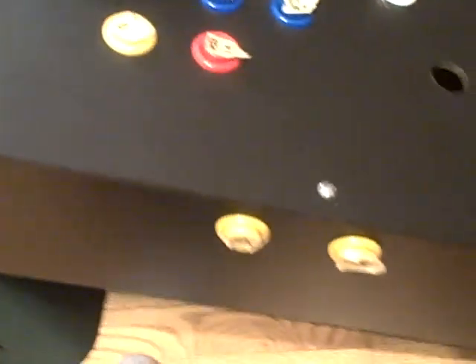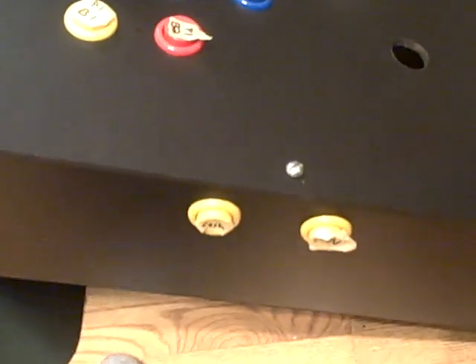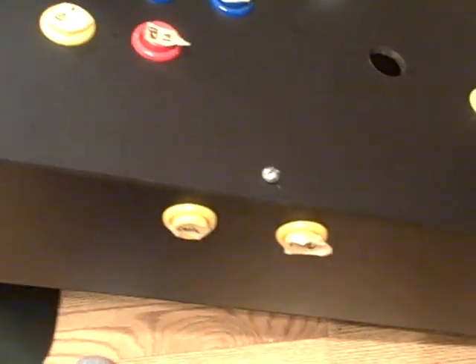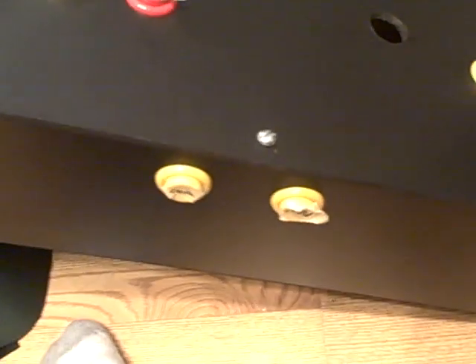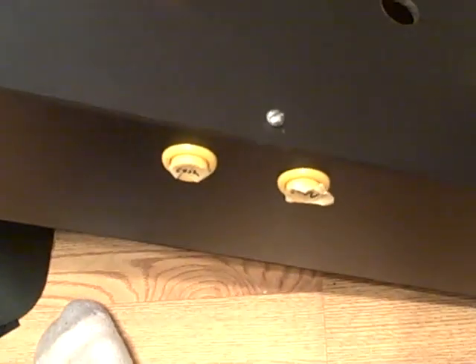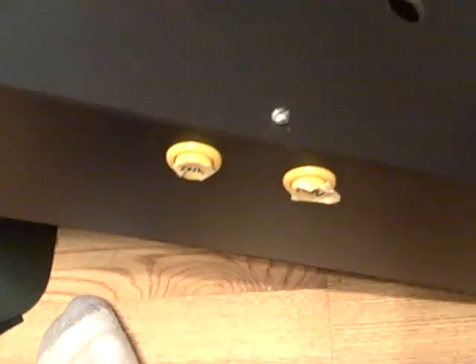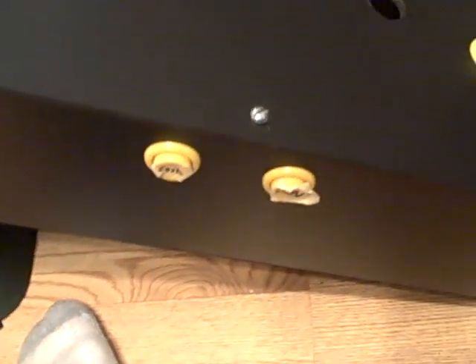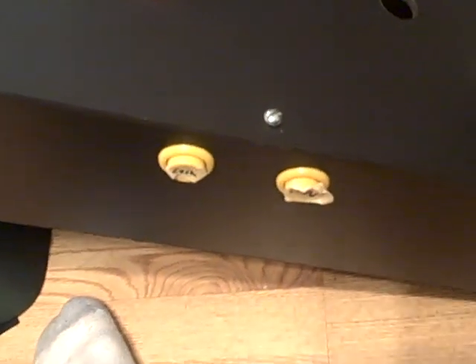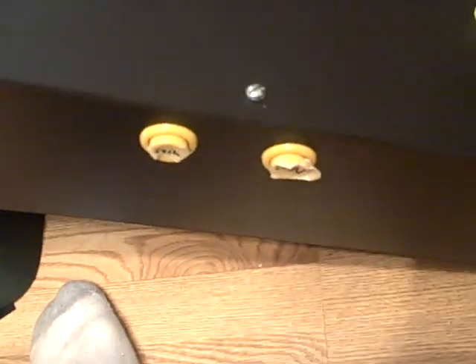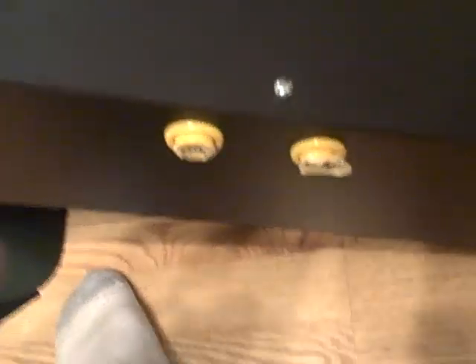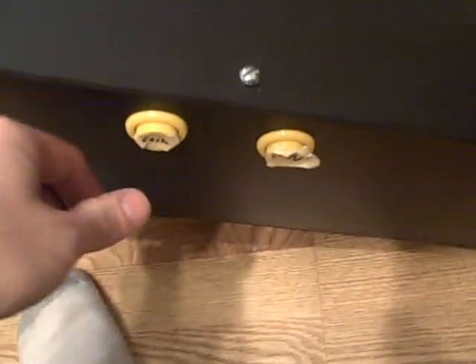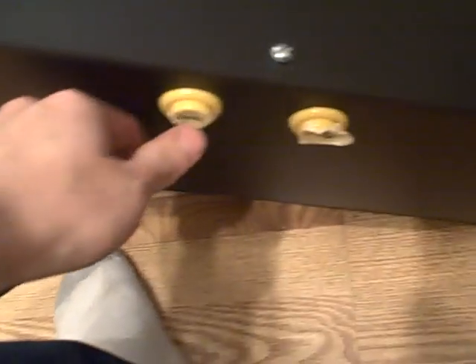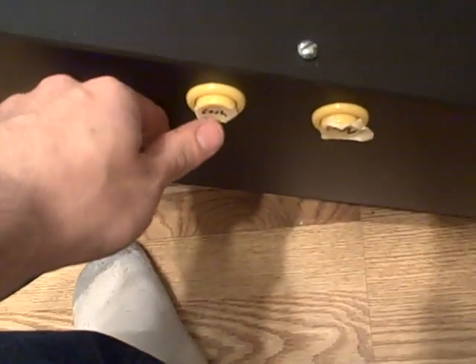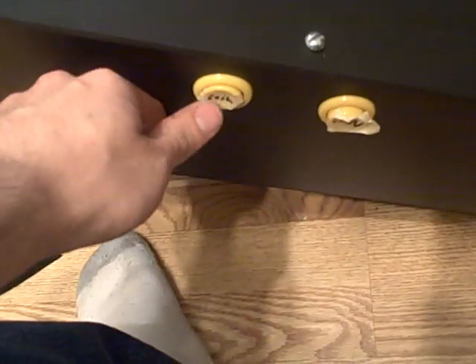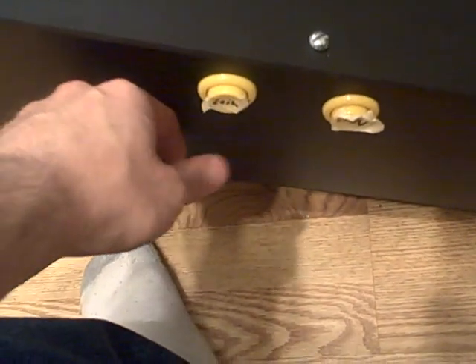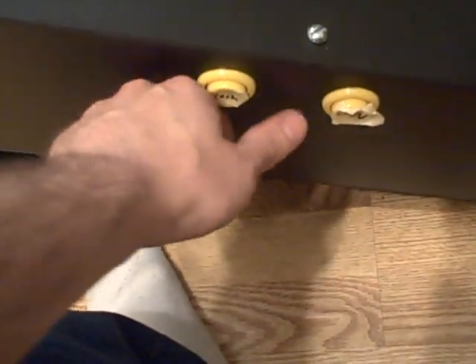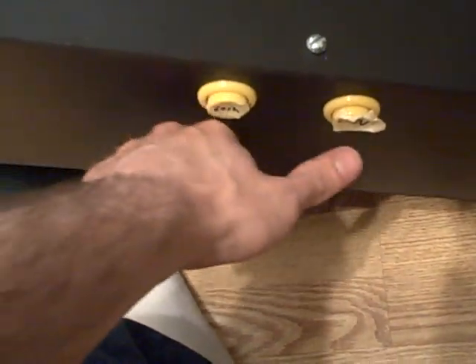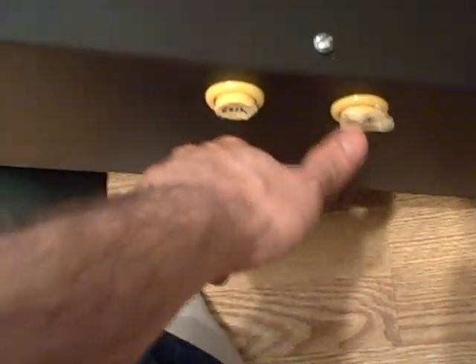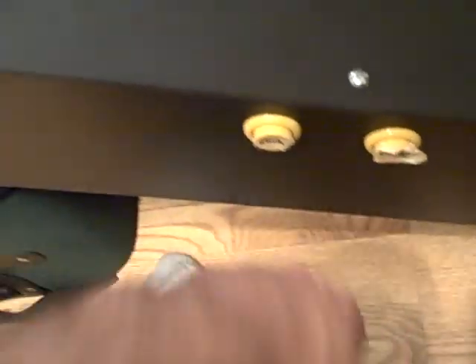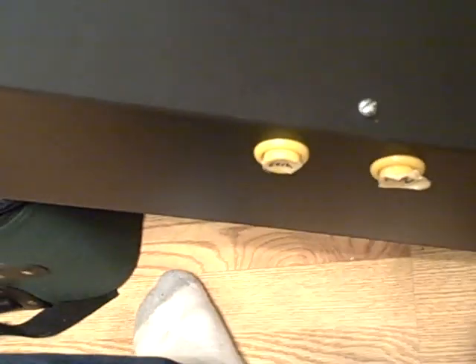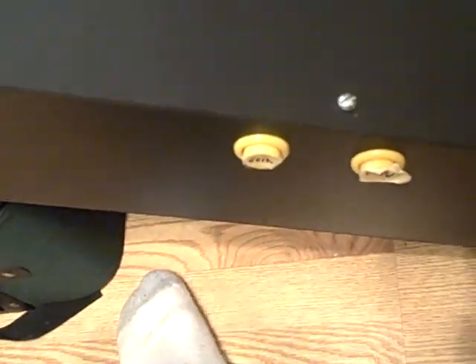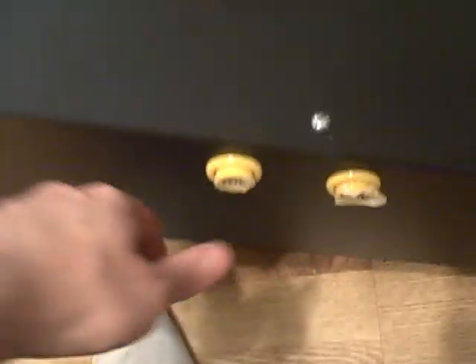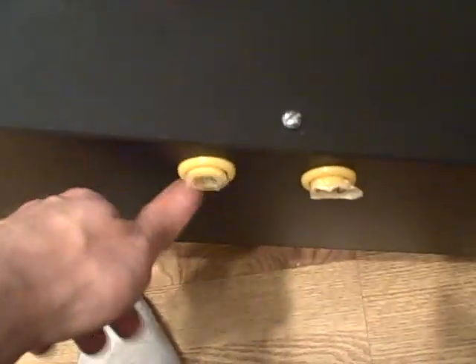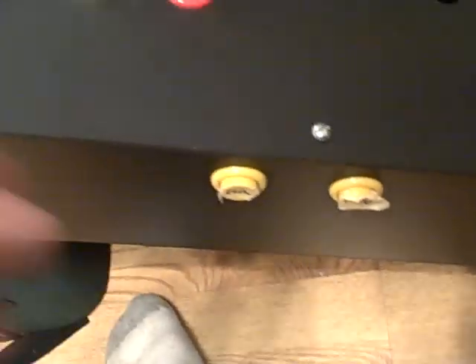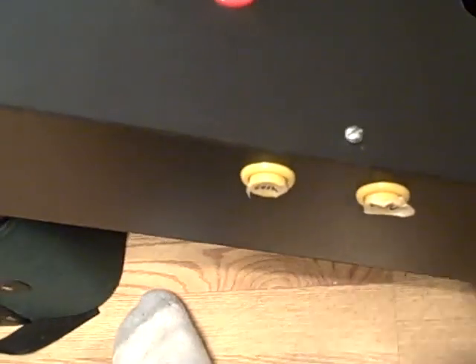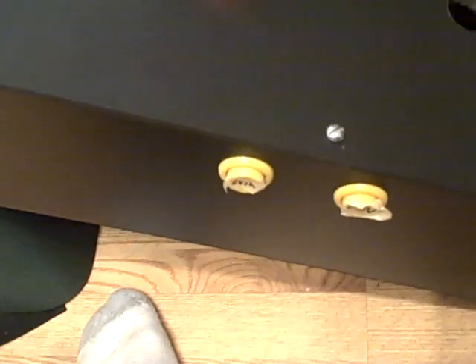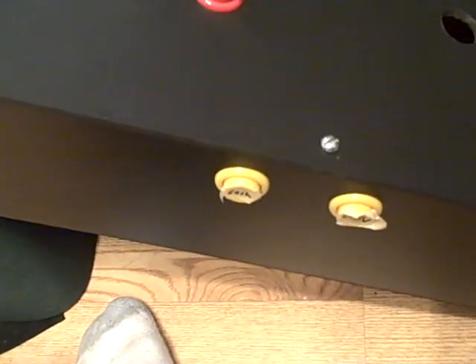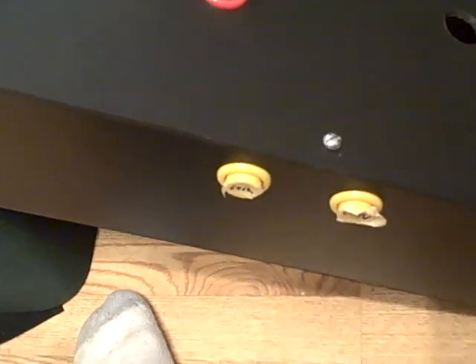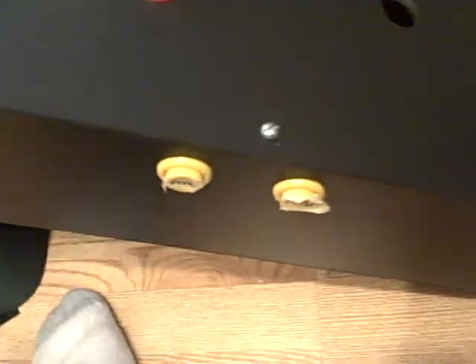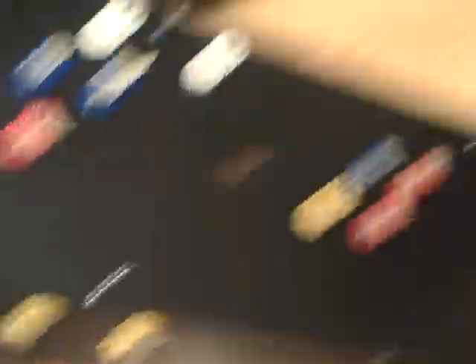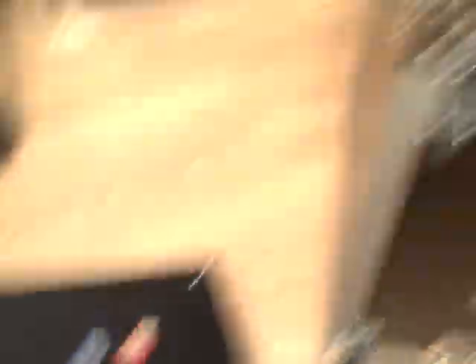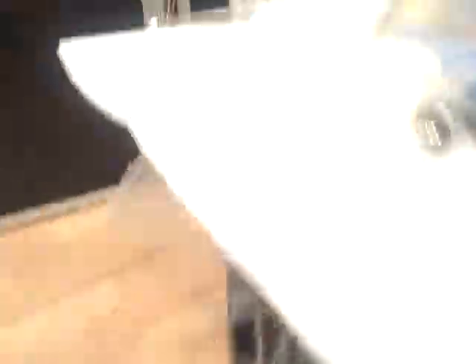Since I don't have change machines or coins or anything like that, I'm just going to use these buttons. Every time you push the button, it'll think you put a coin in.